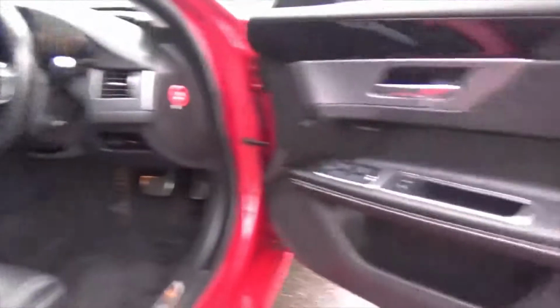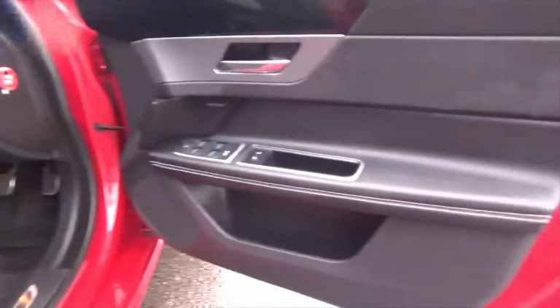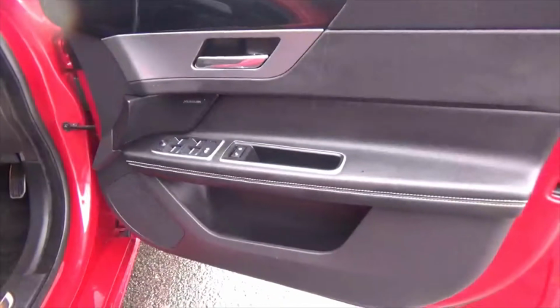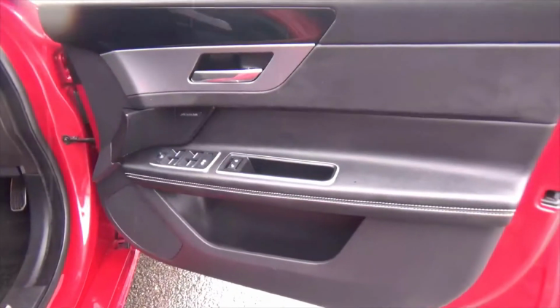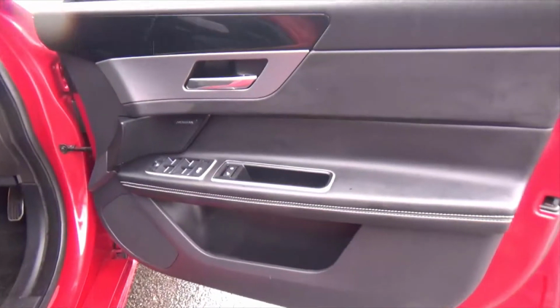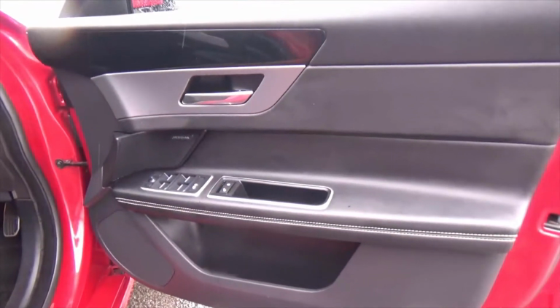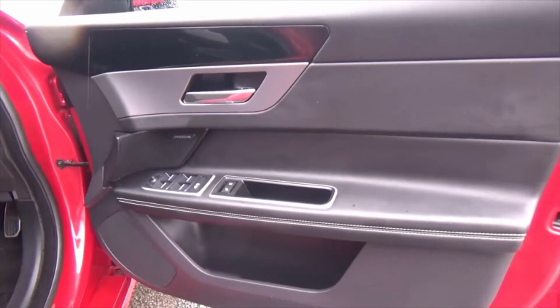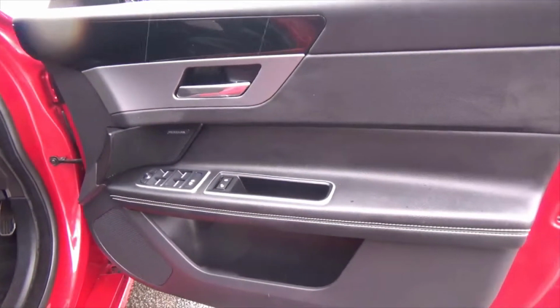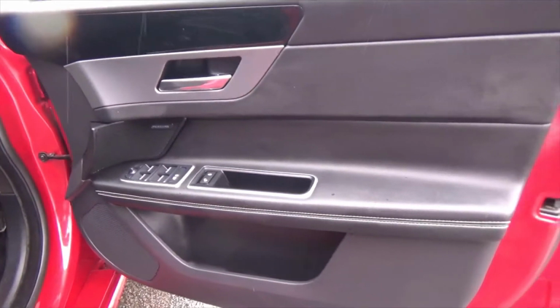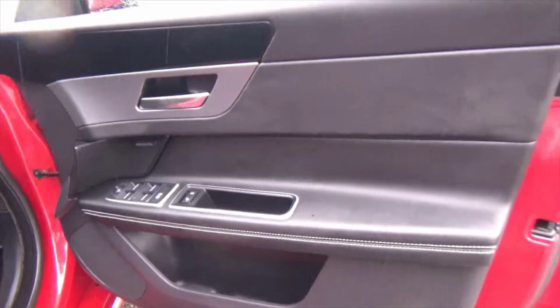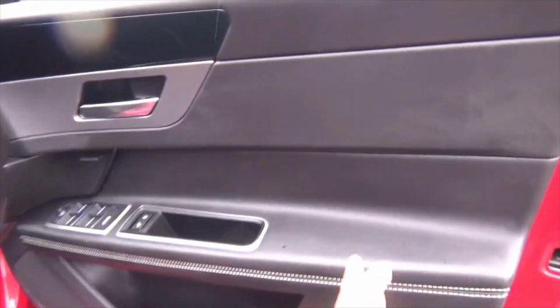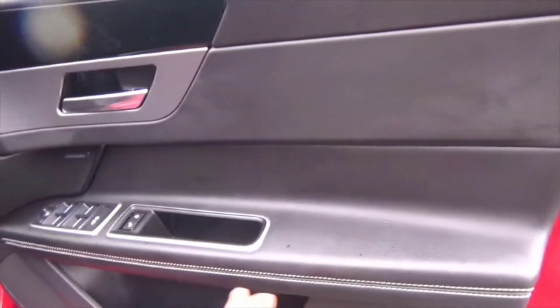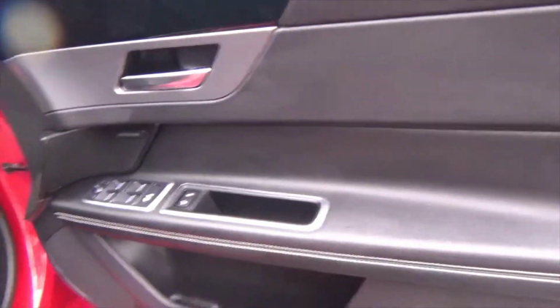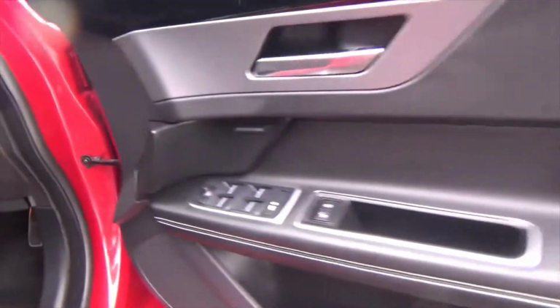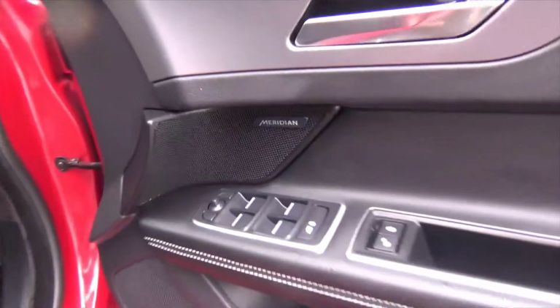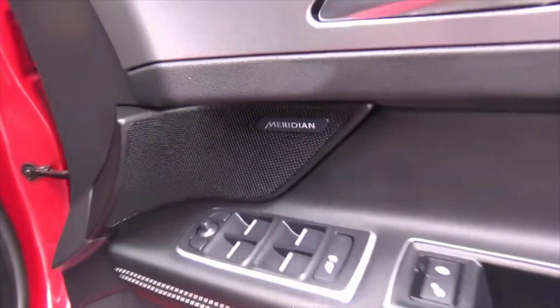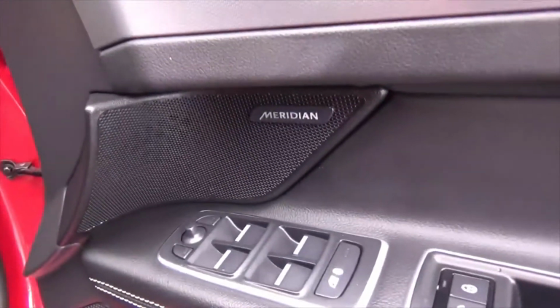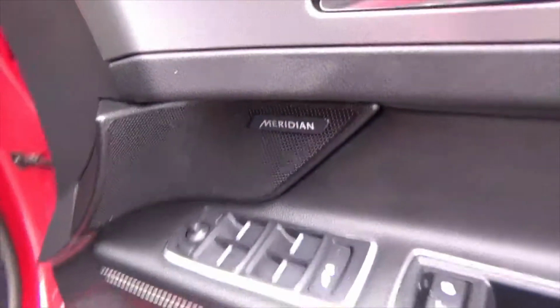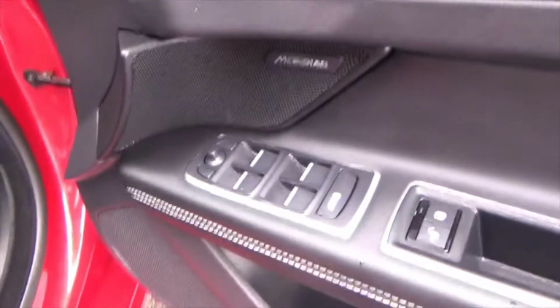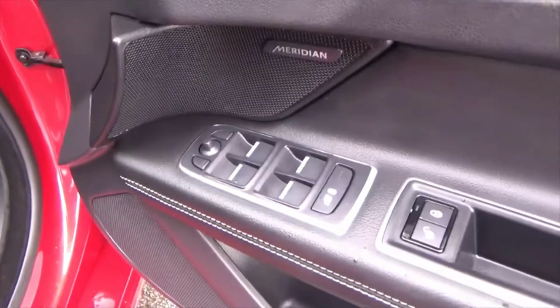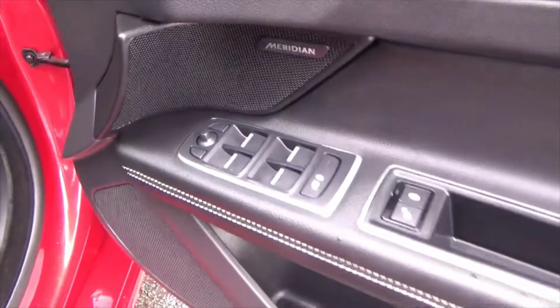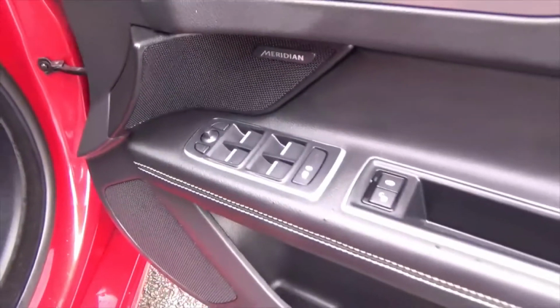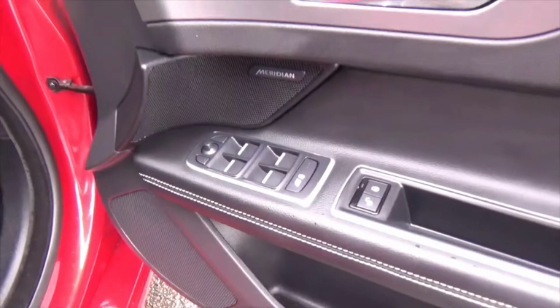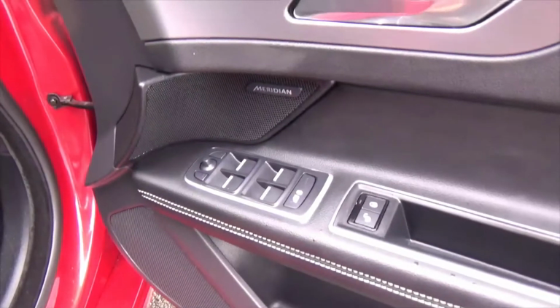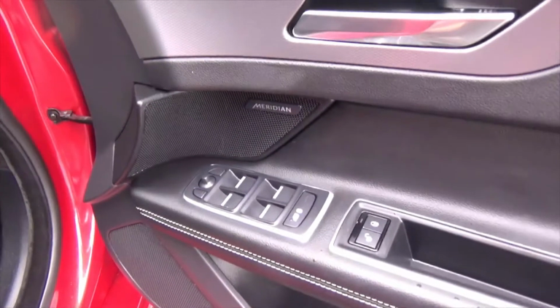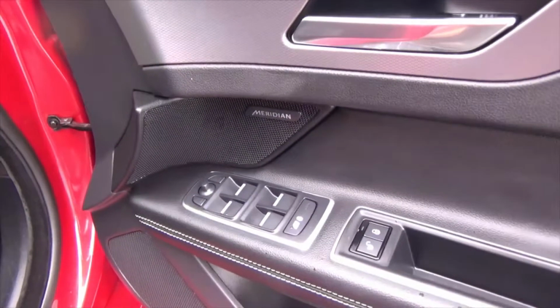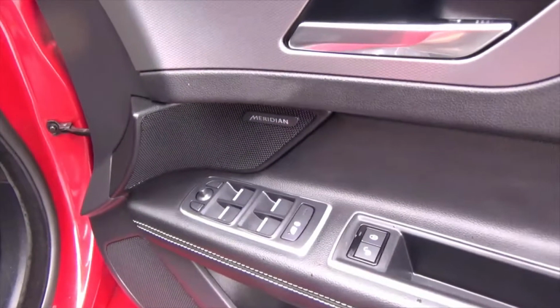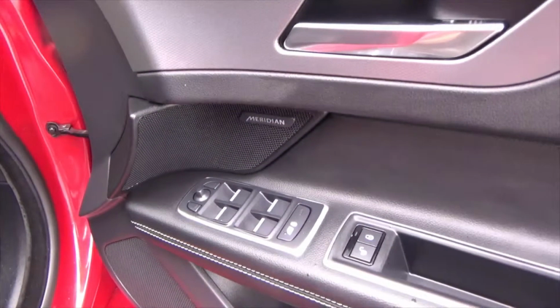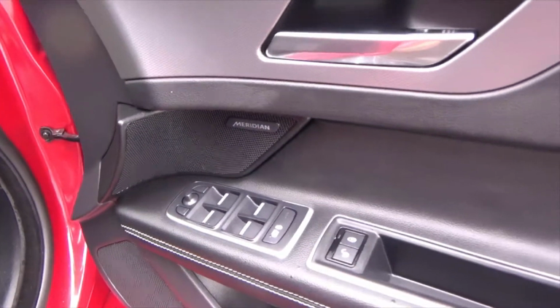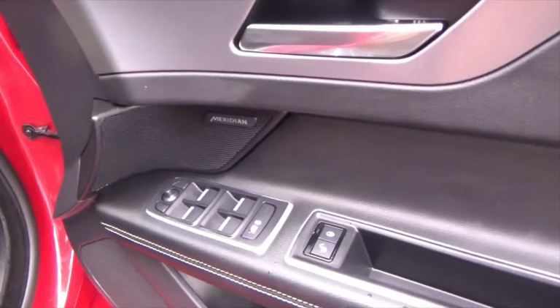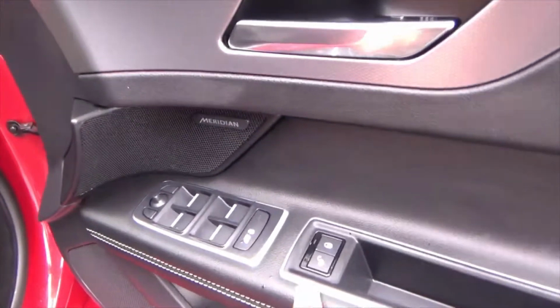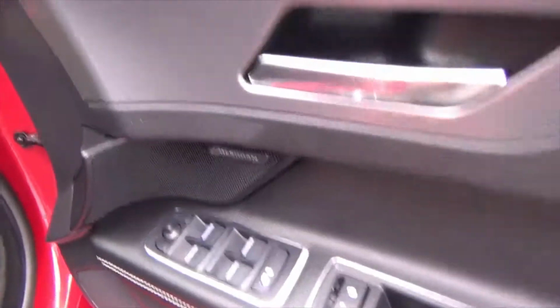The leather follows through onto the door cards, and you've got the leather with white stitching there too. You've got the Meridian sound system, automatic electric windows, electric mirrors, and central locking.